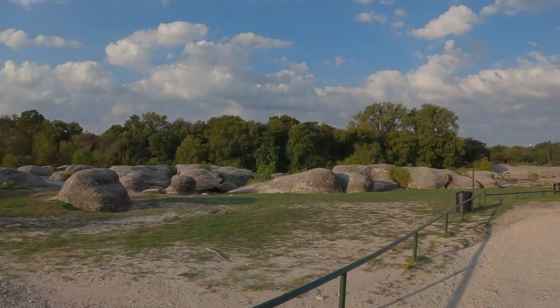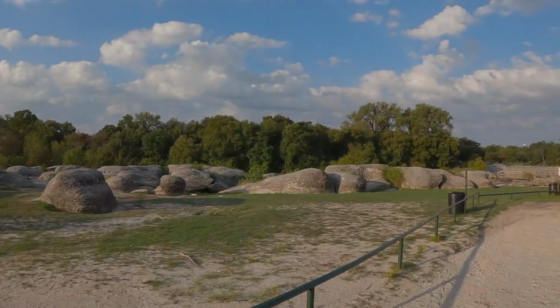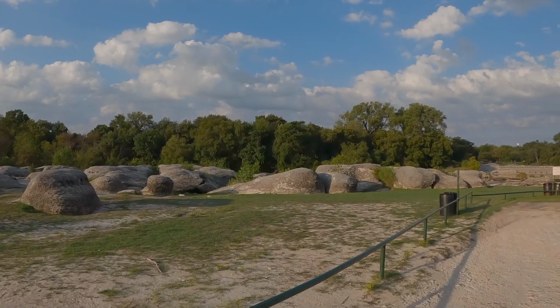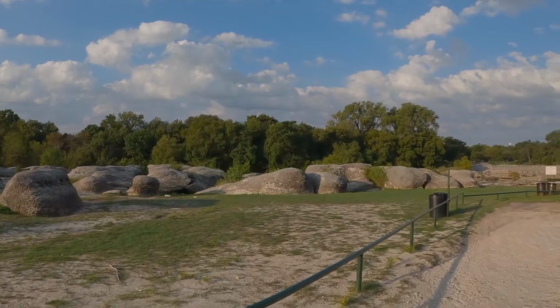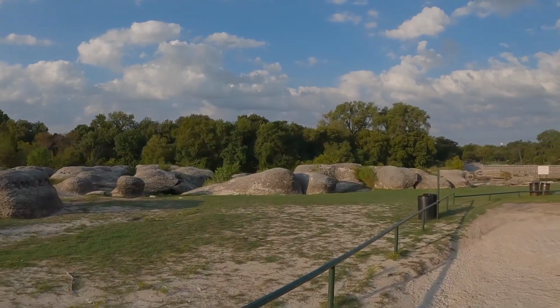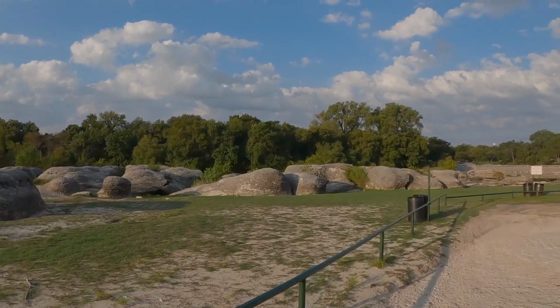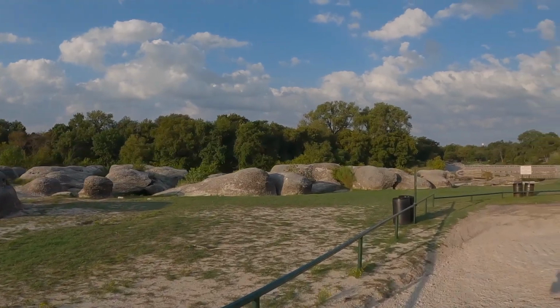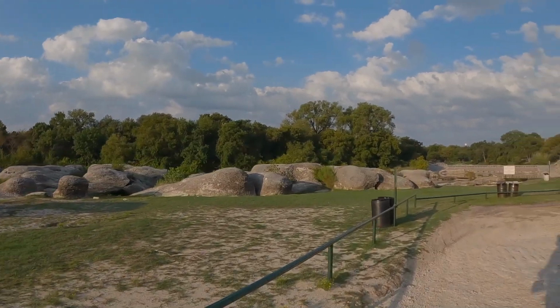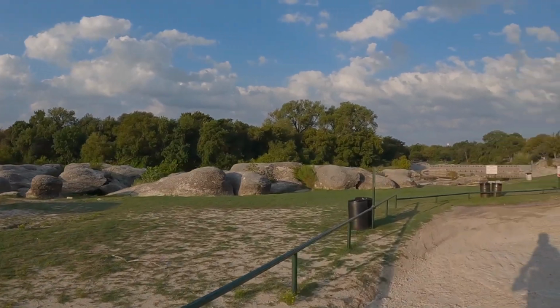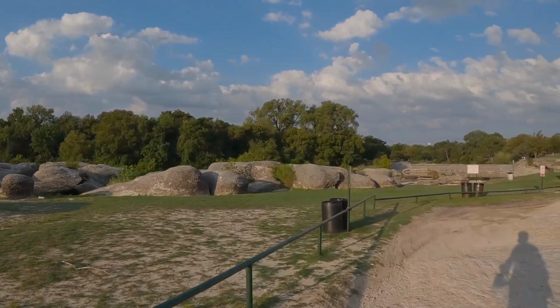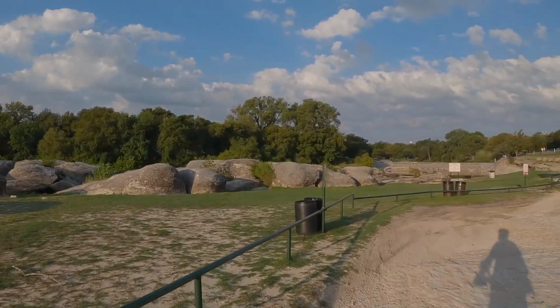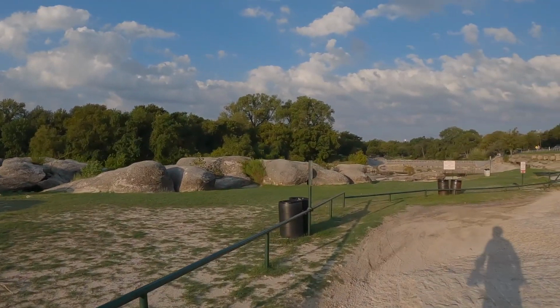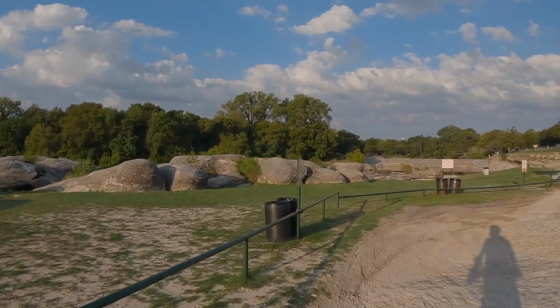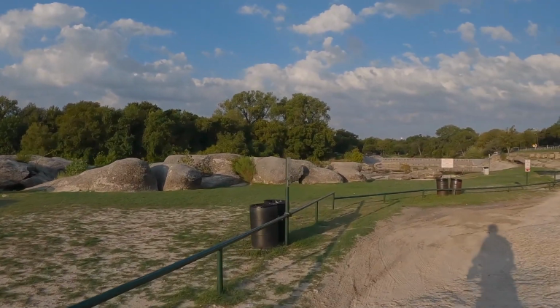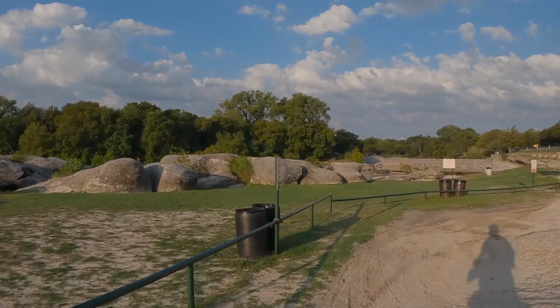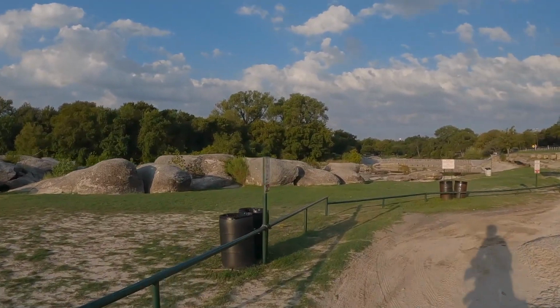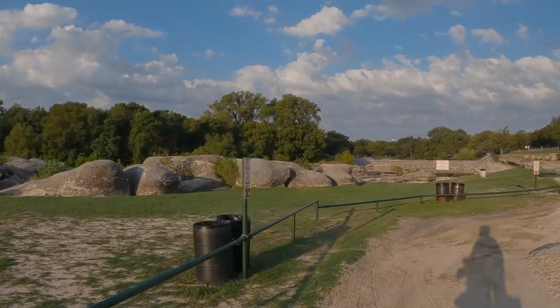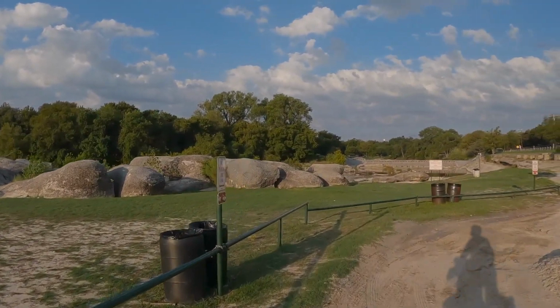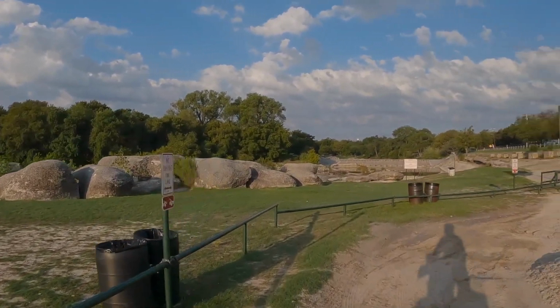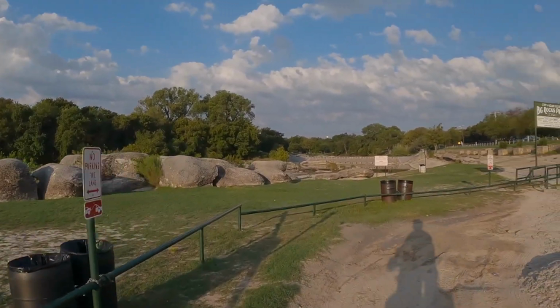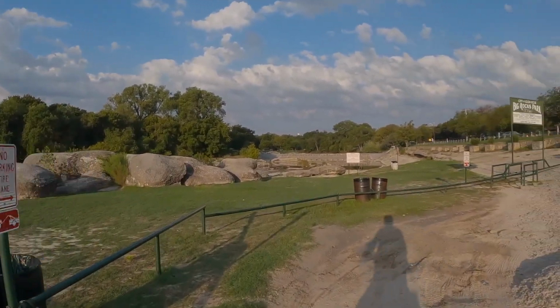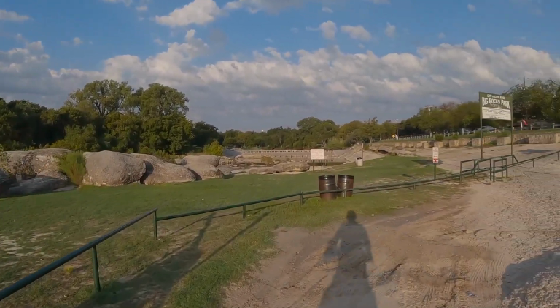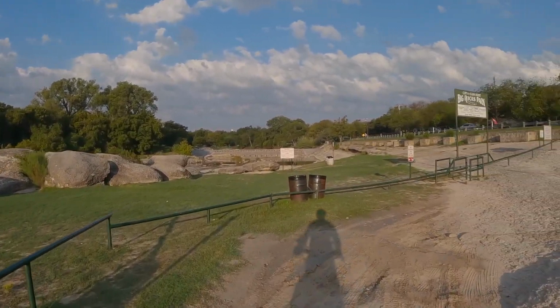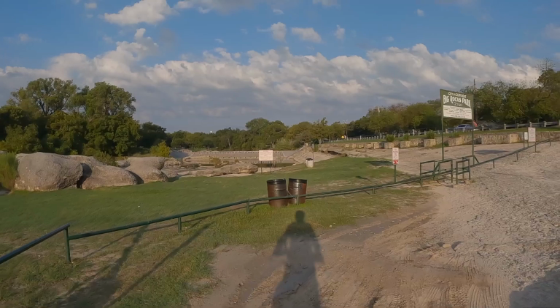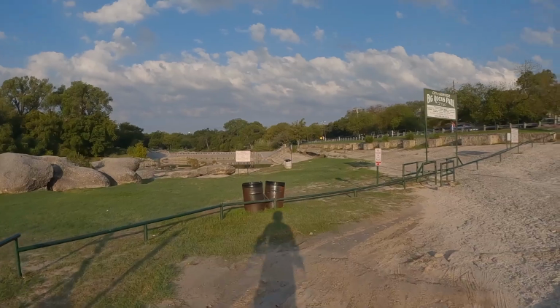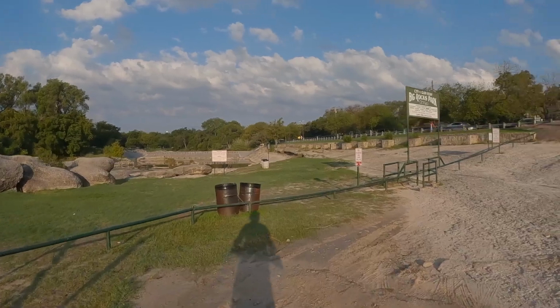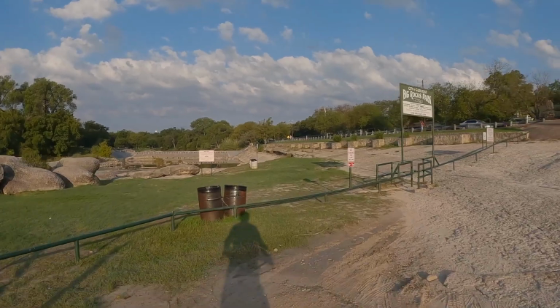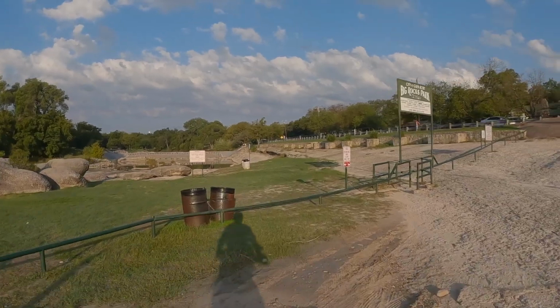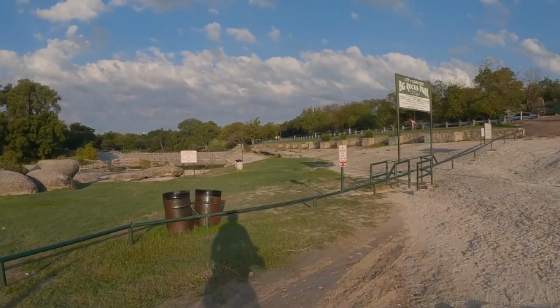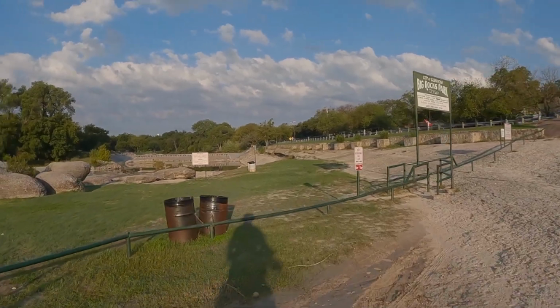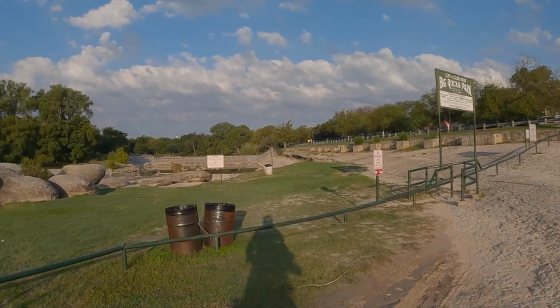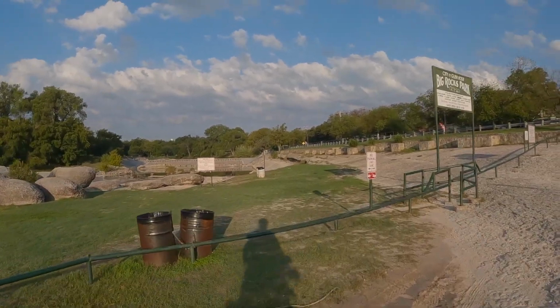Just down the road is Big Rocks Park on the Brazos. If you need a break, this is a nice place to dip your feet in the river.